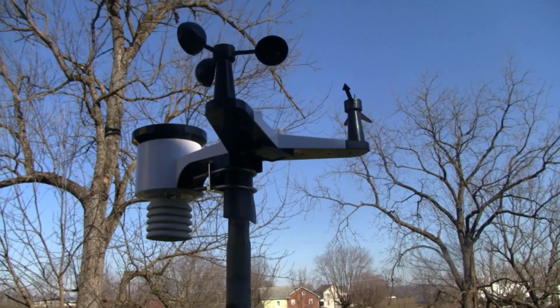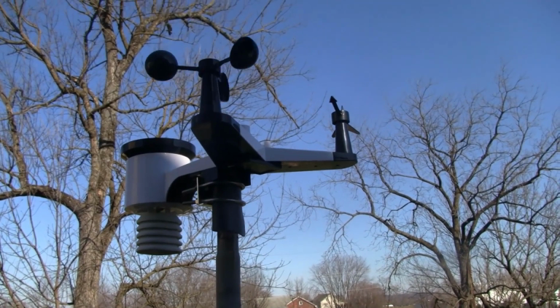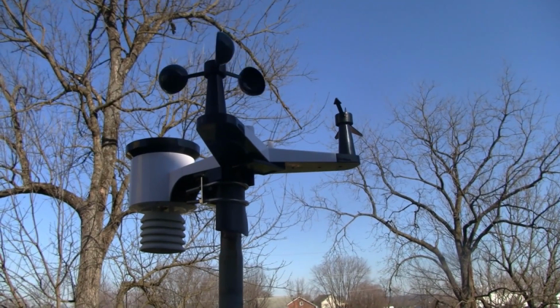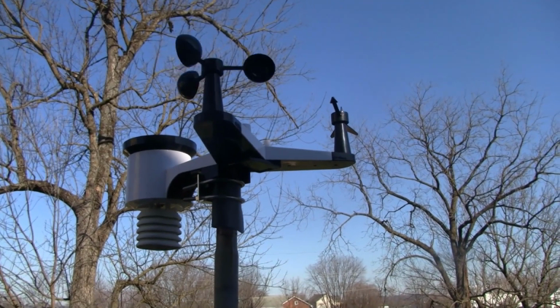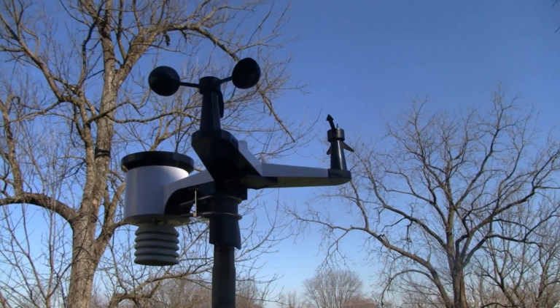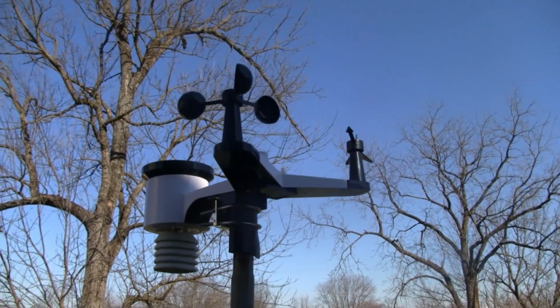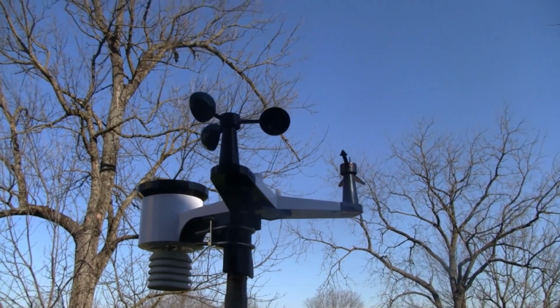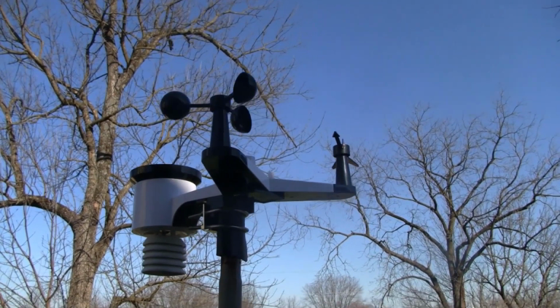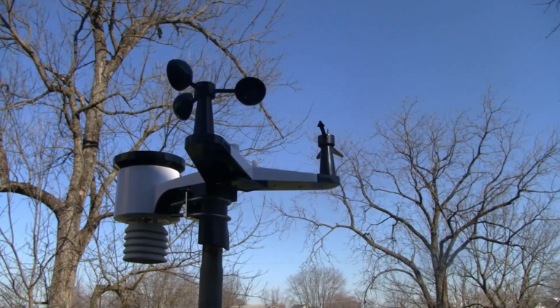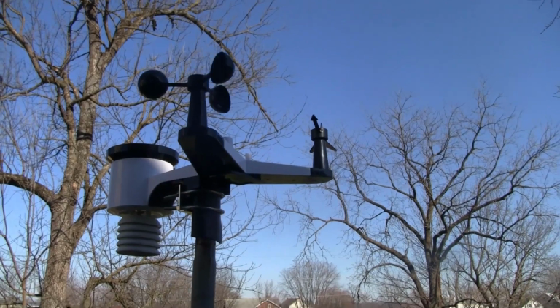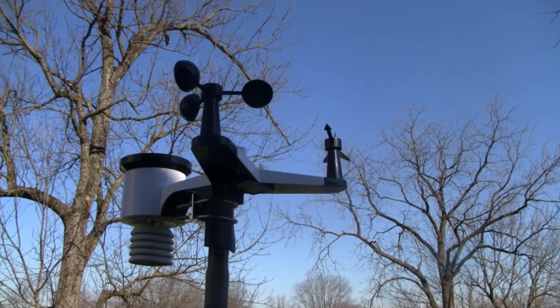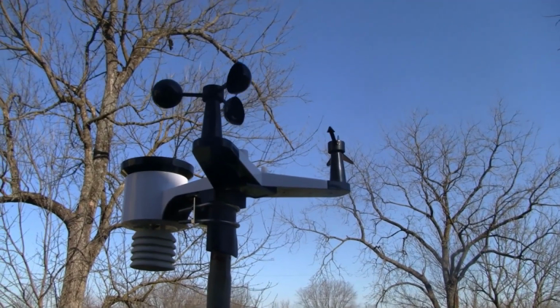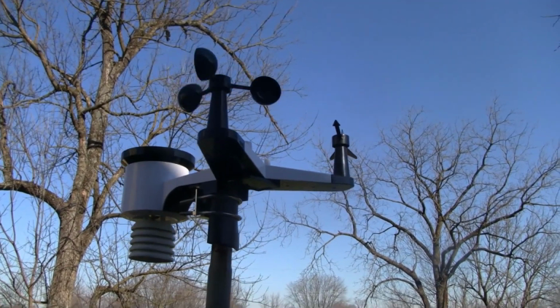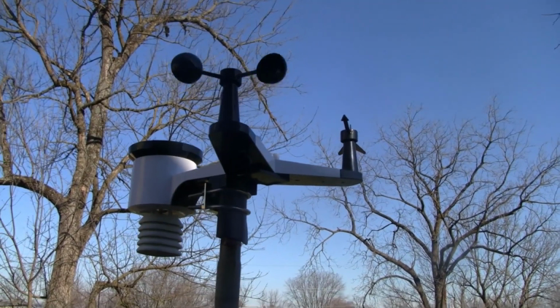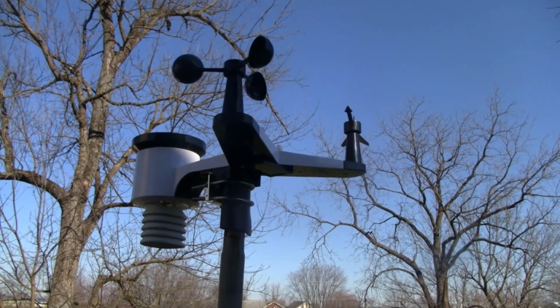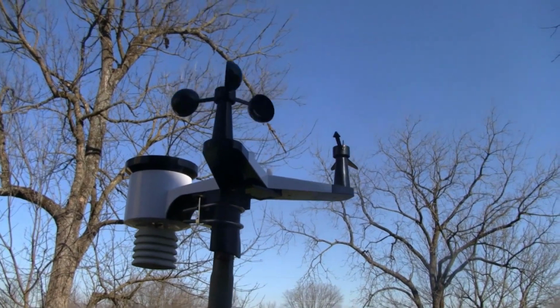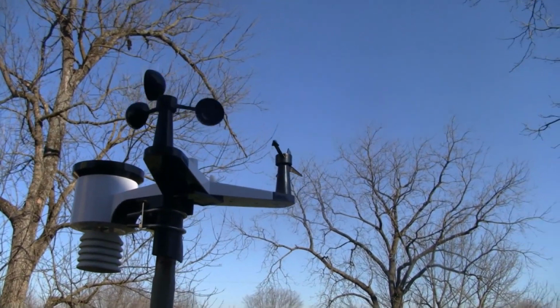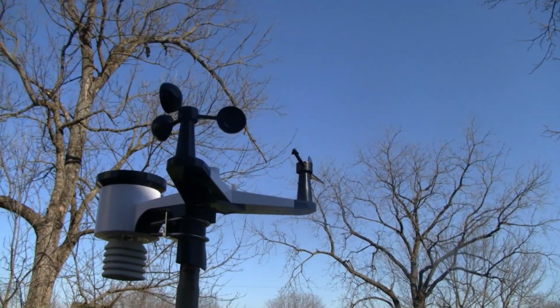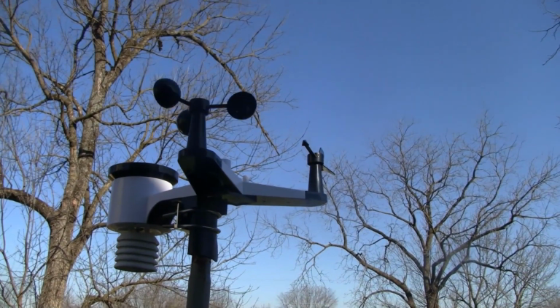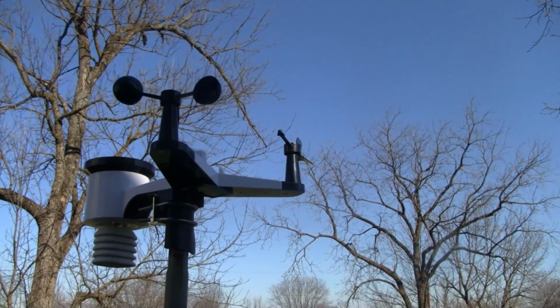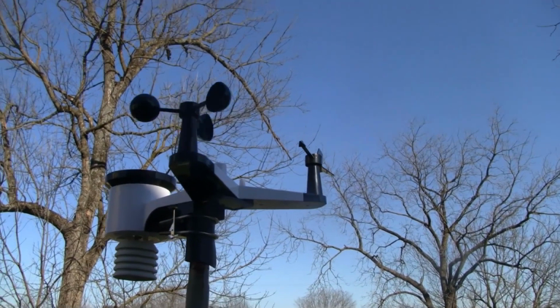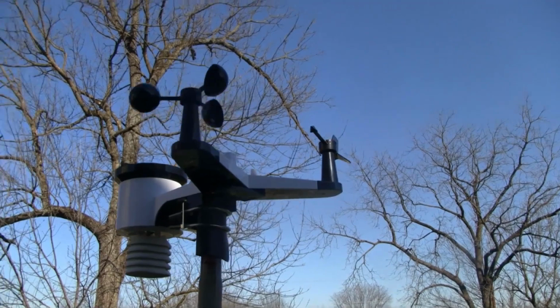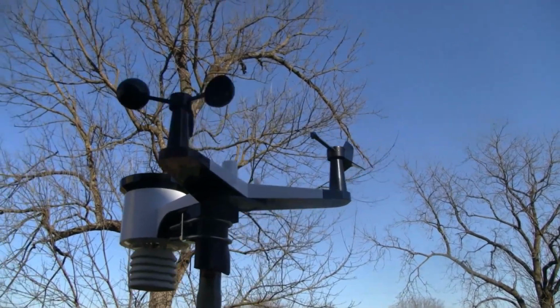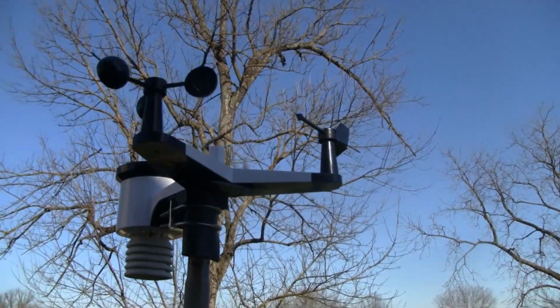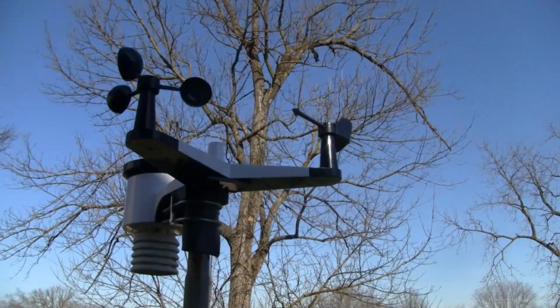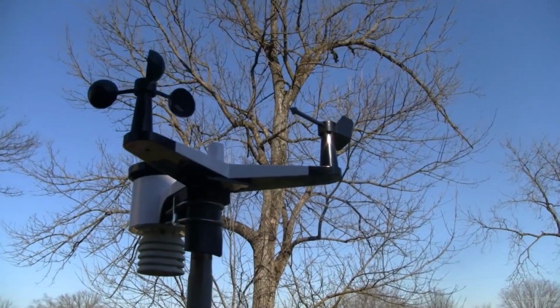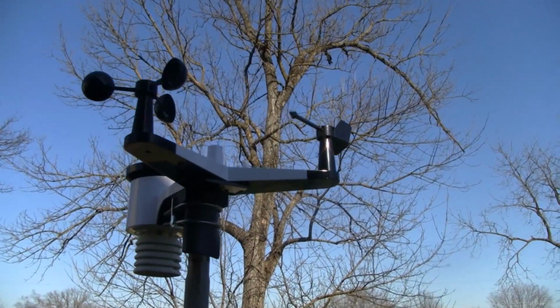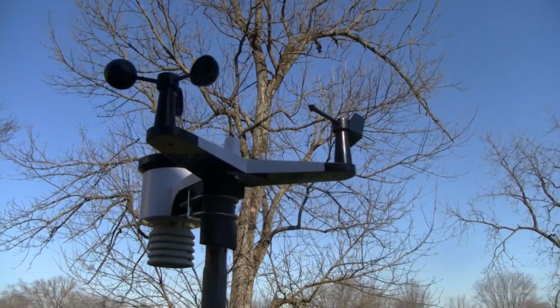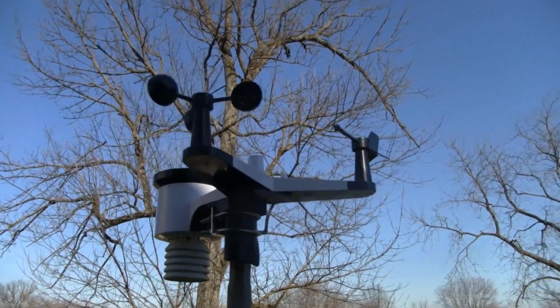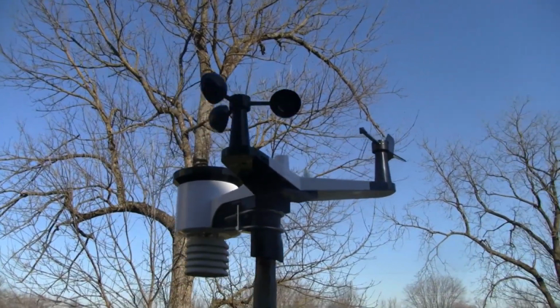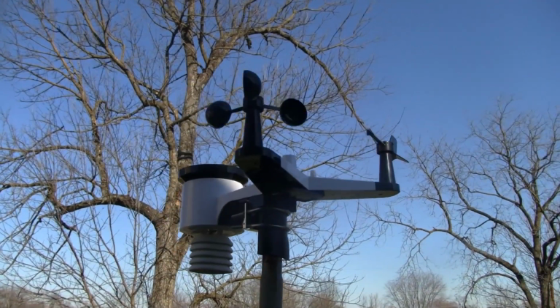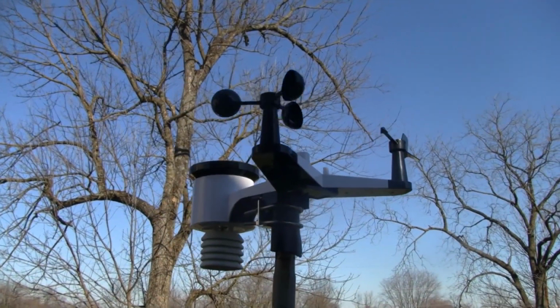Finding a good spot is probably one of the more difficult things to do. You need to keep it away from houses and trees. Here I've got trees pretty much above it, so during the summer it's going to be shaded quite a bit unfortunately, so I'm going to be finding a different spot for it. But I wanted to show it to you guys right away.